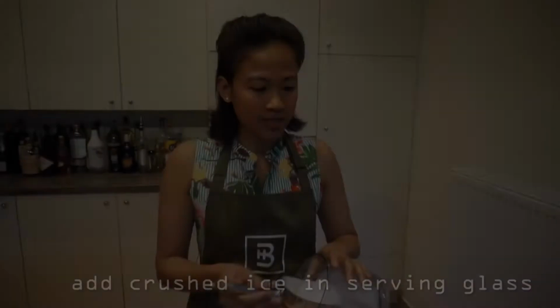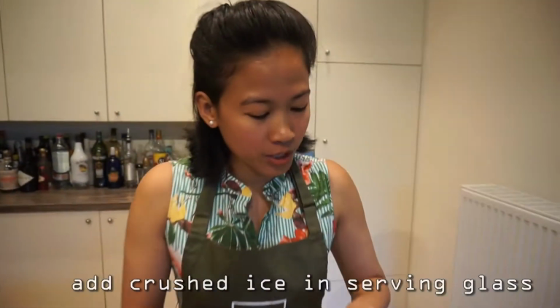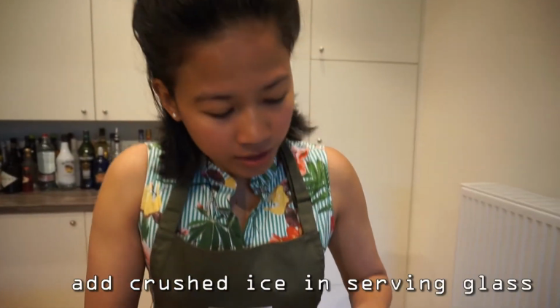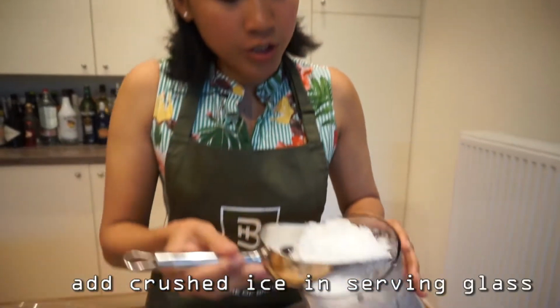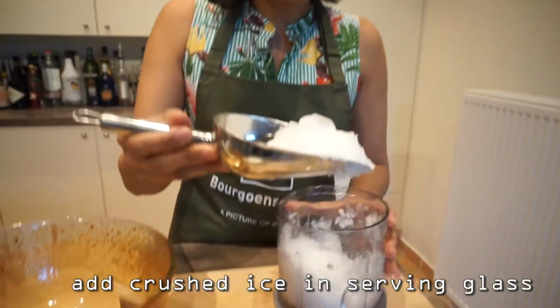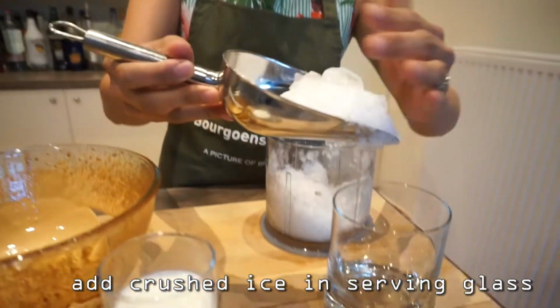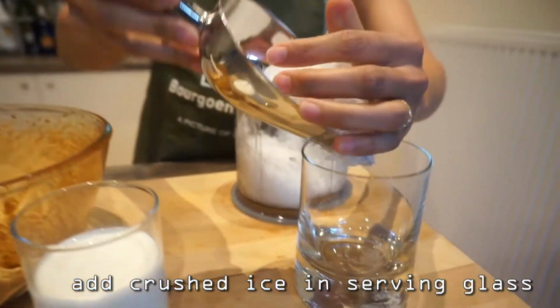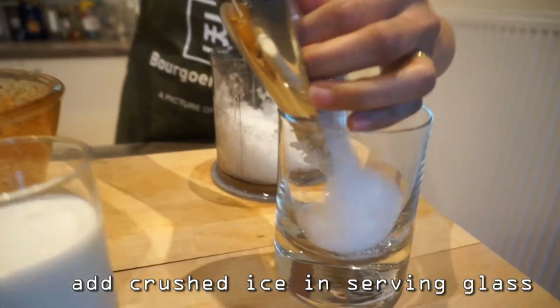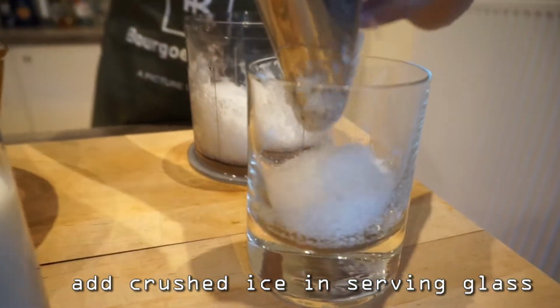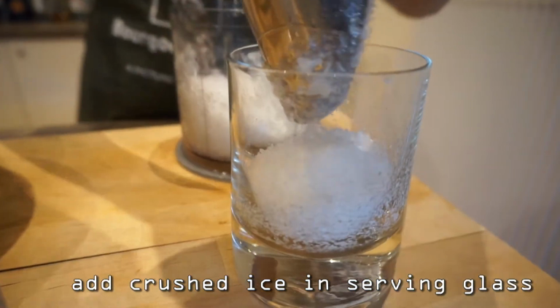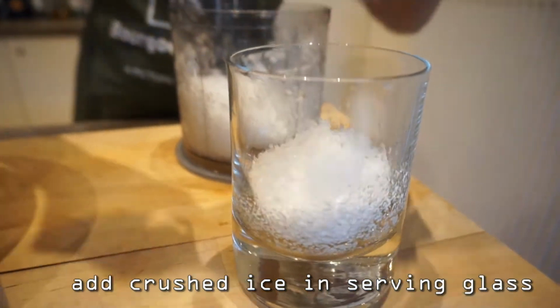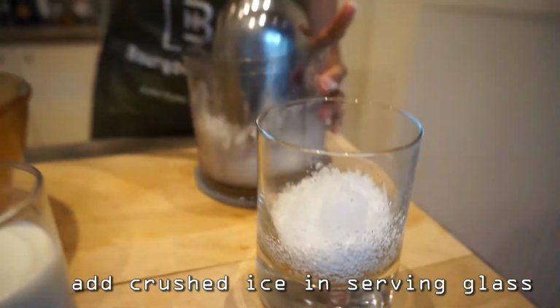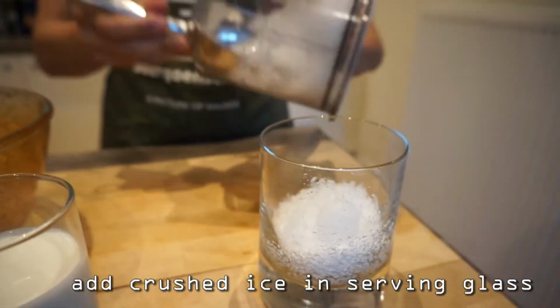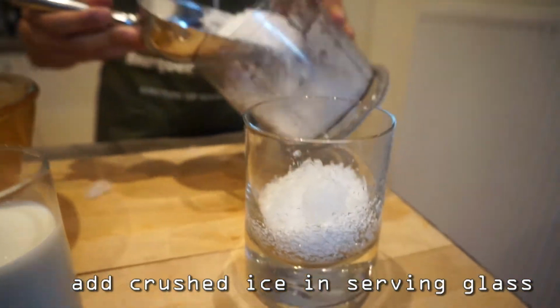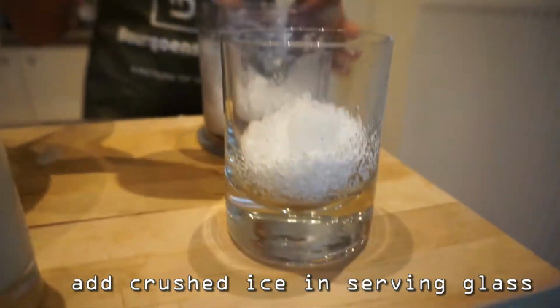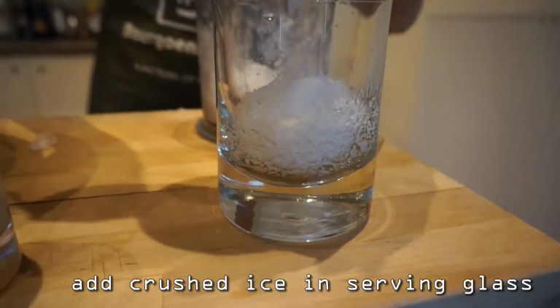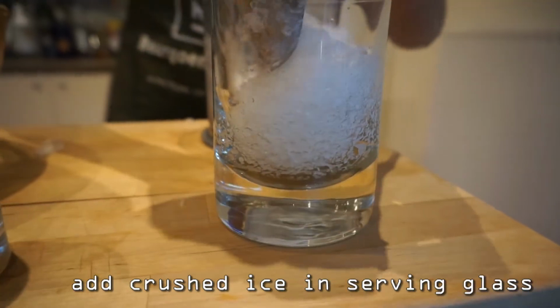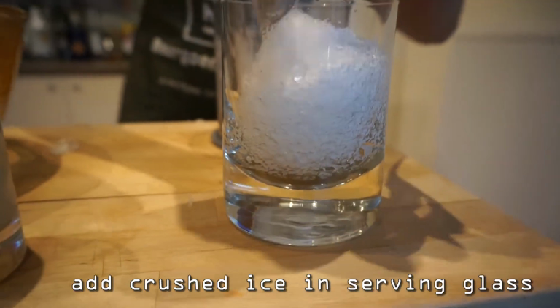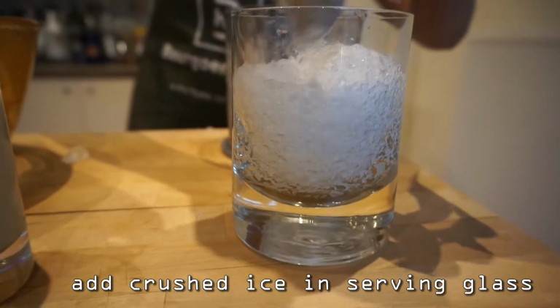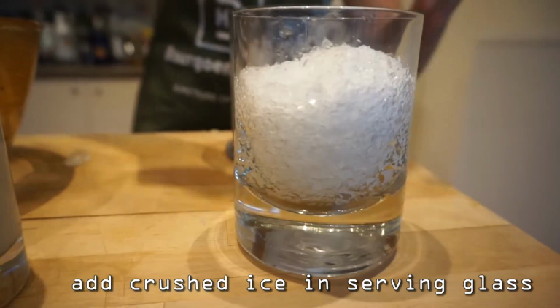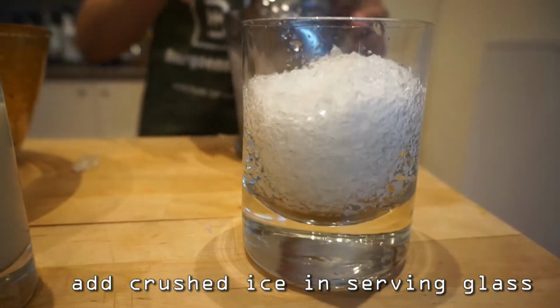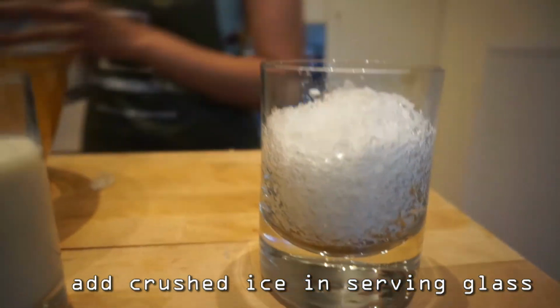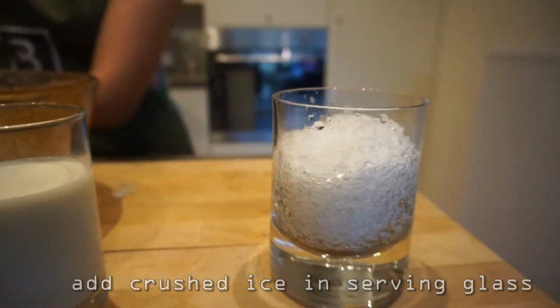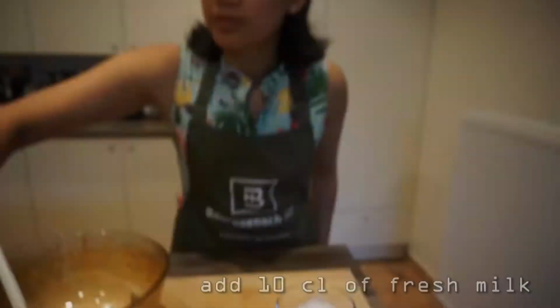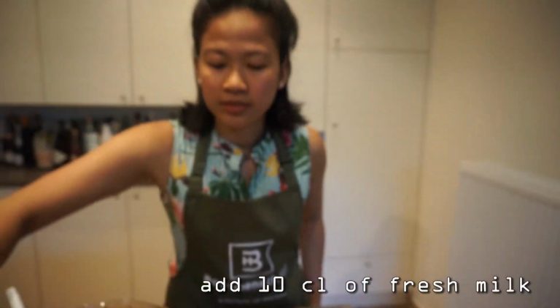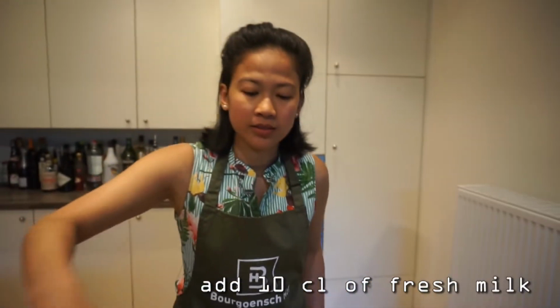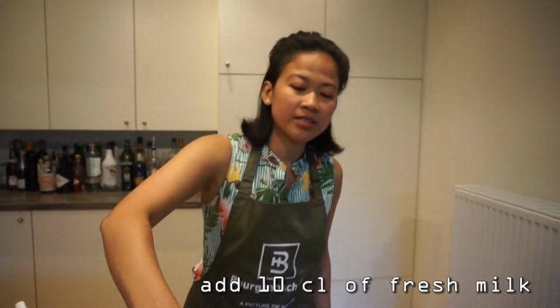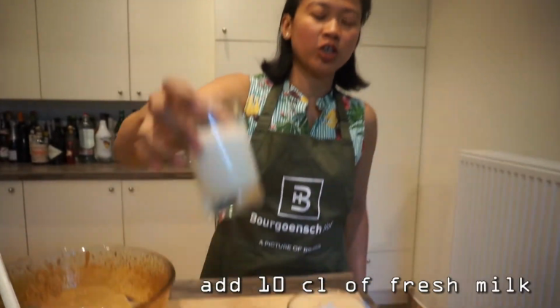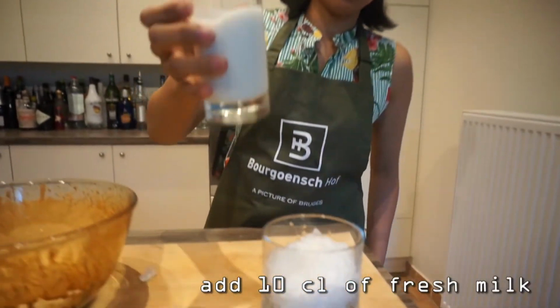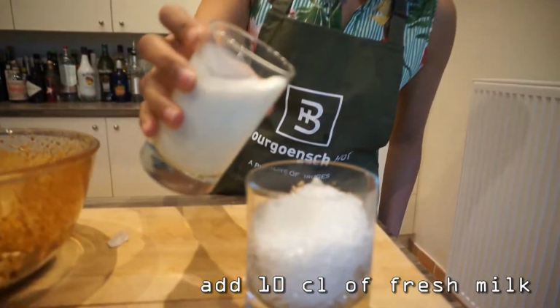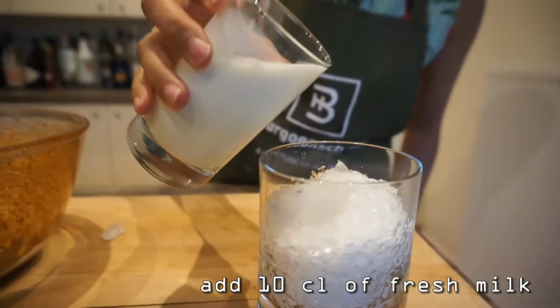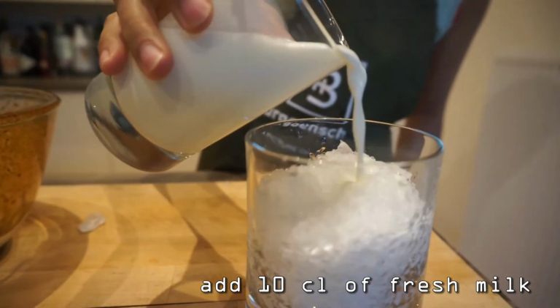We need to add crushed ice. Then we add fresh milk.